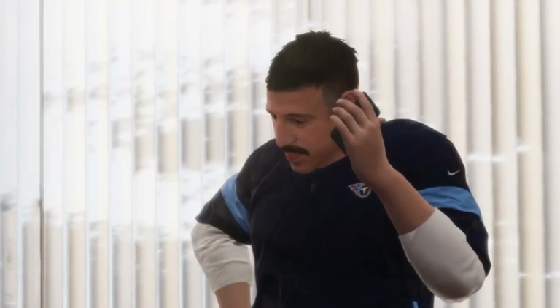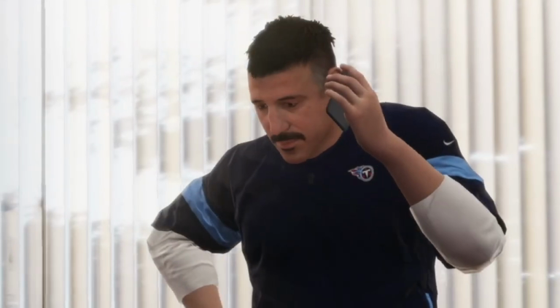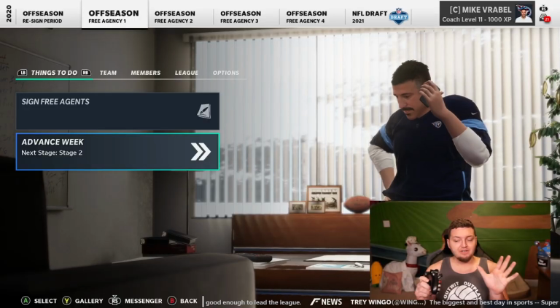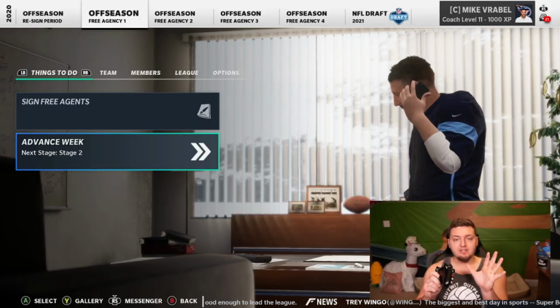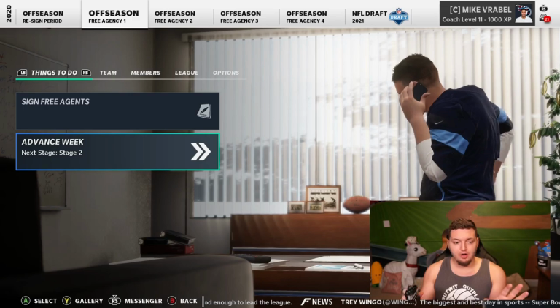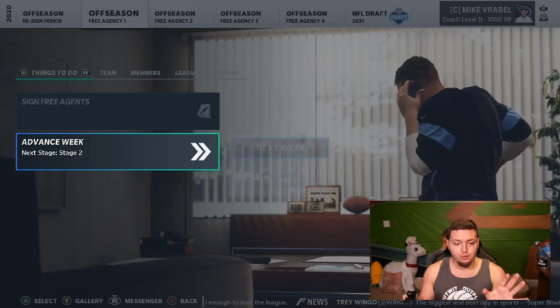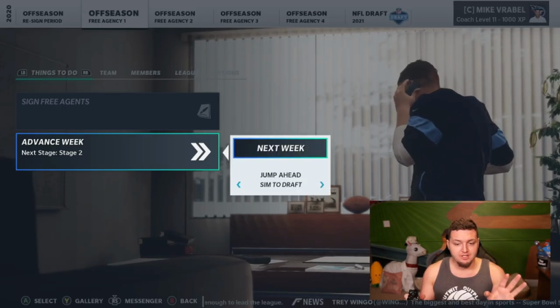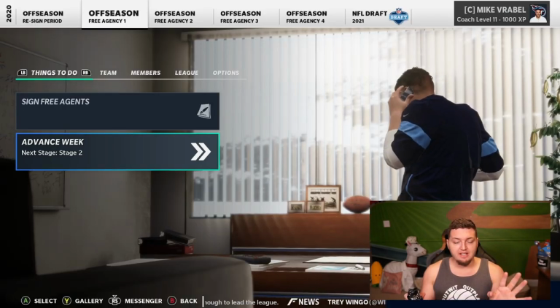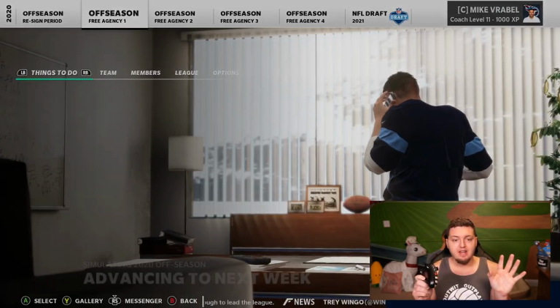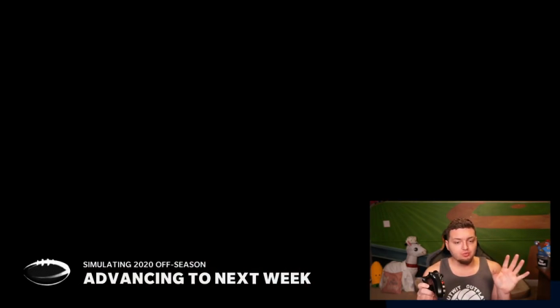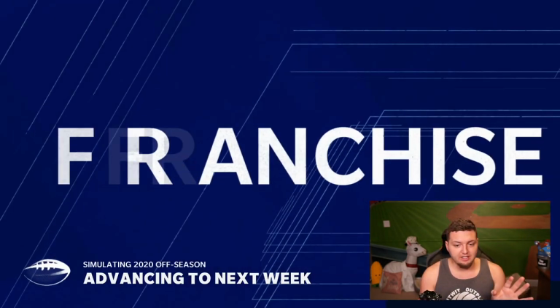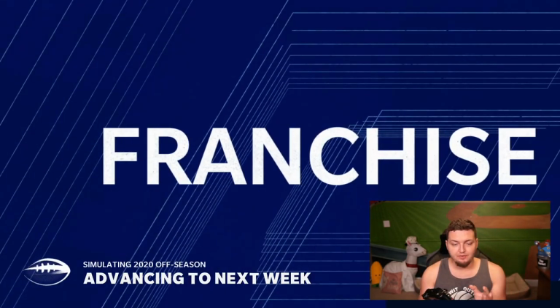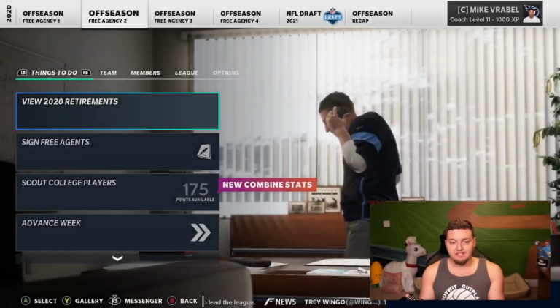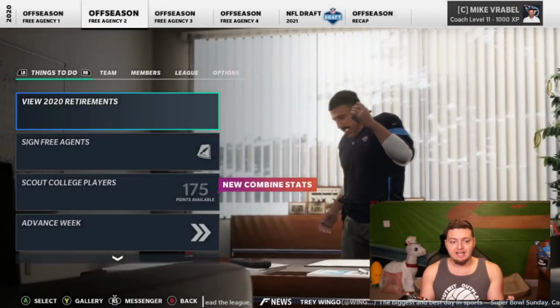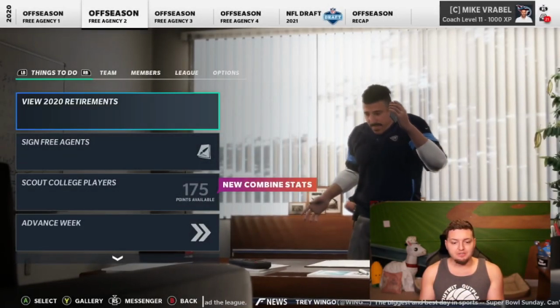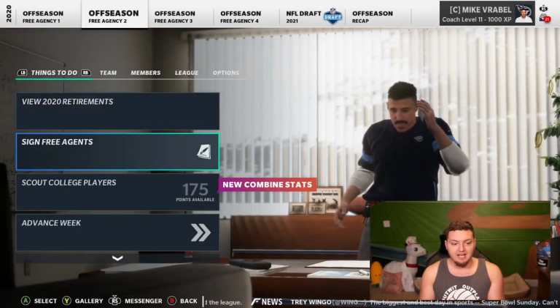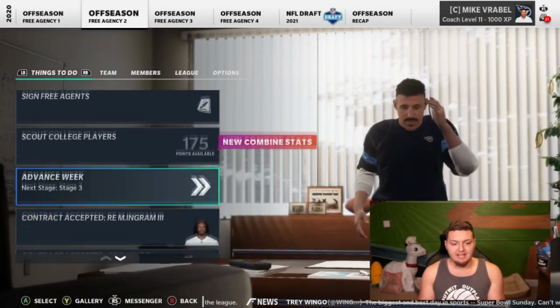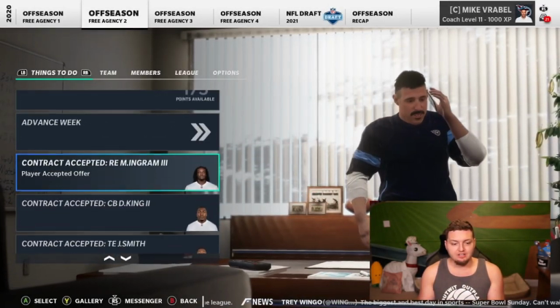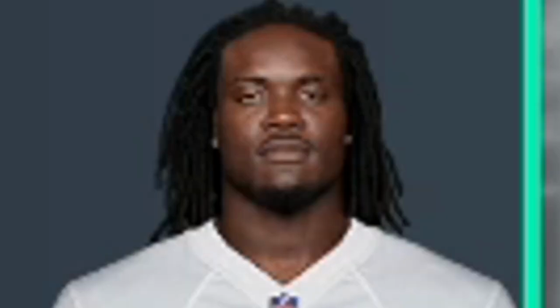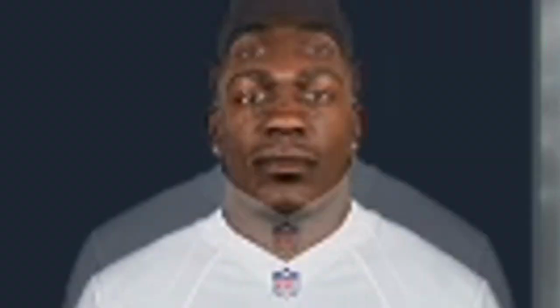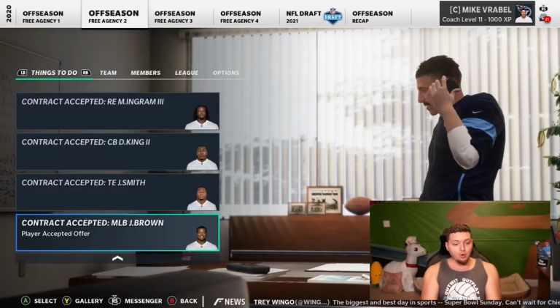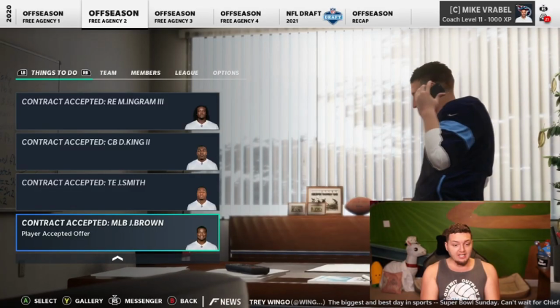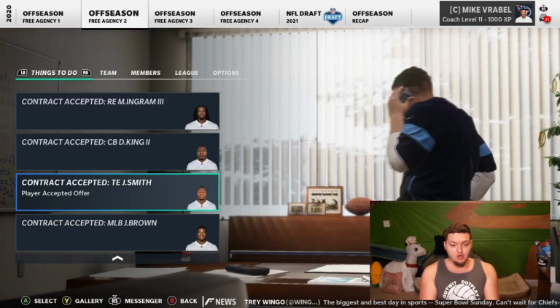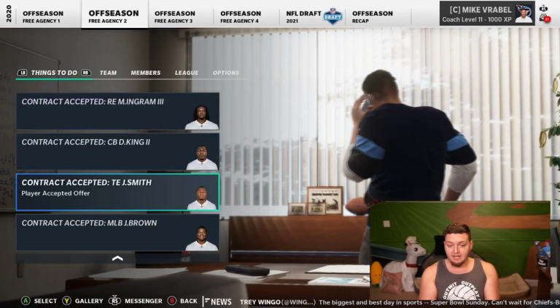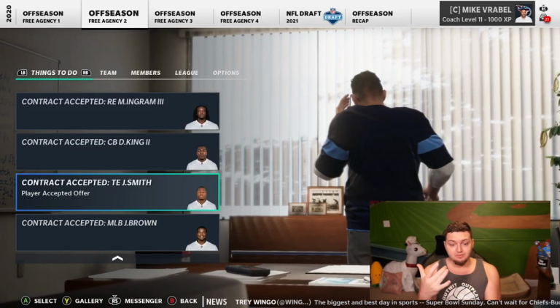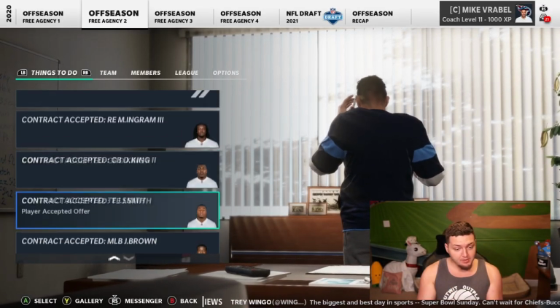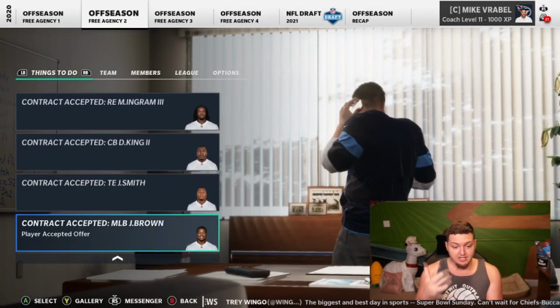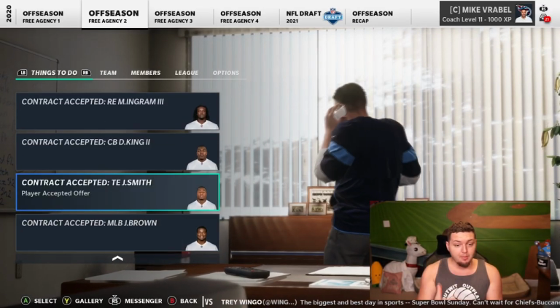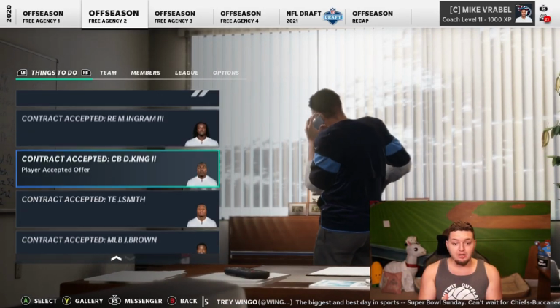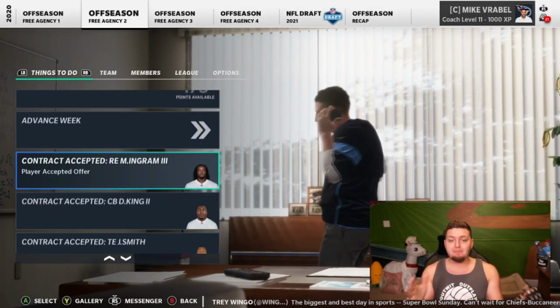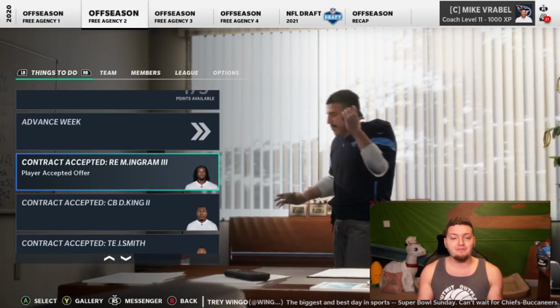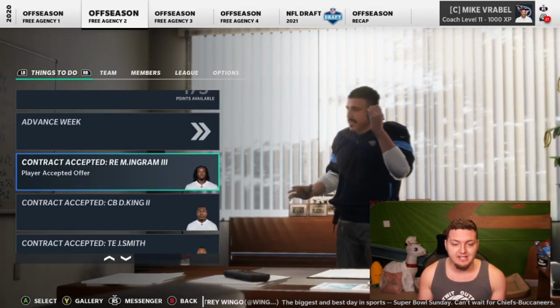Everything's on auto. We'll simulate to the next week and see if we actually got any of those guys. And it looks like — whoa — we got John Newback, Desmond King back, Jalen Brown, and we get Melvin Ingram.